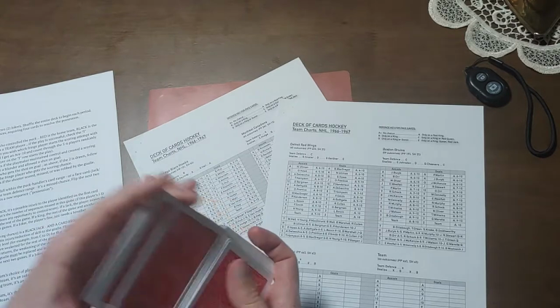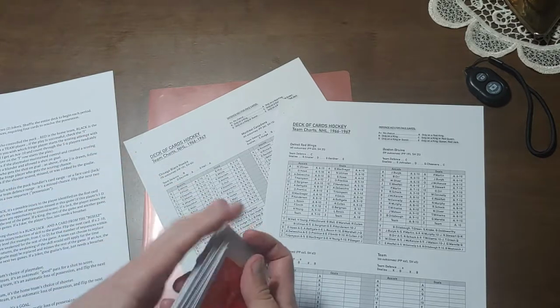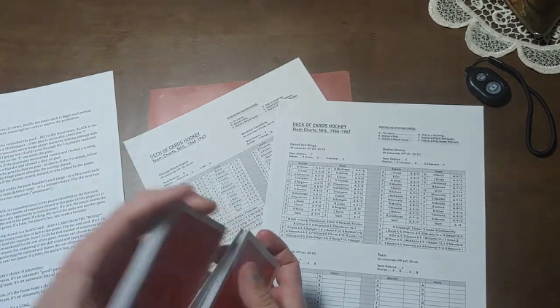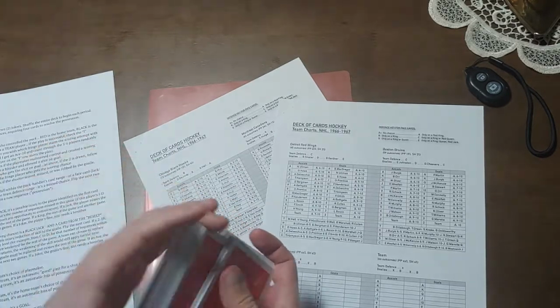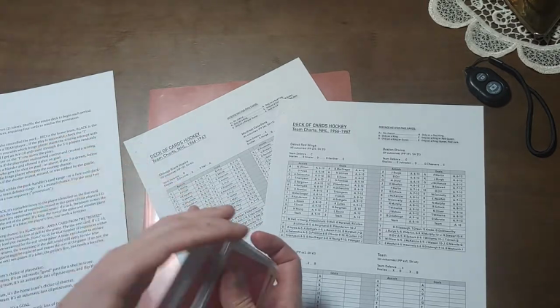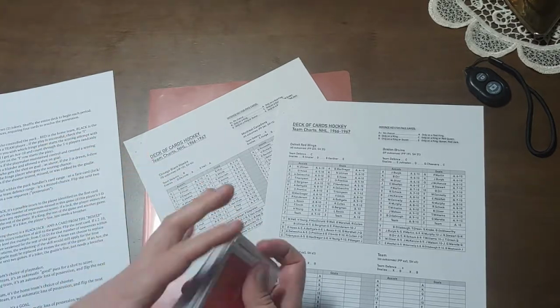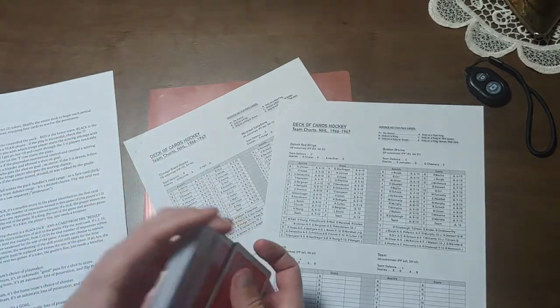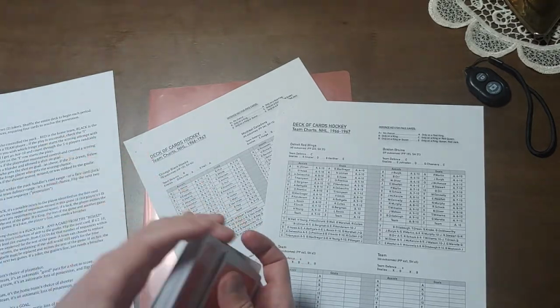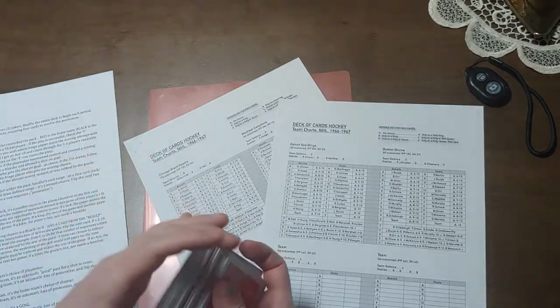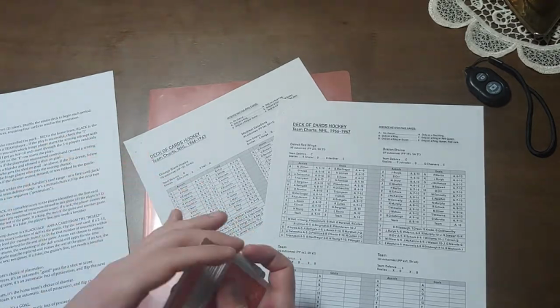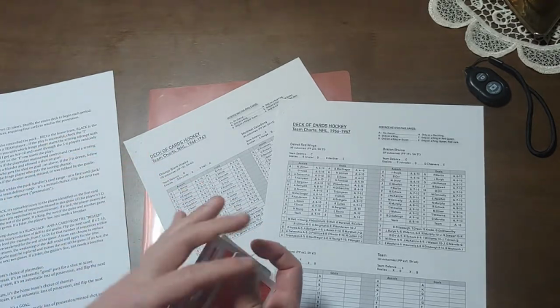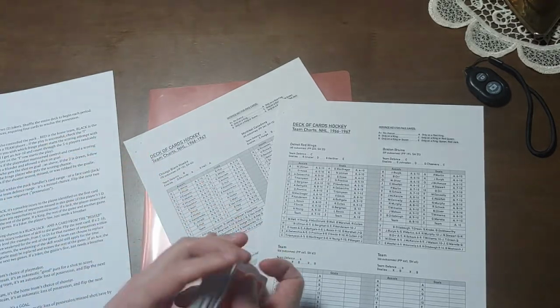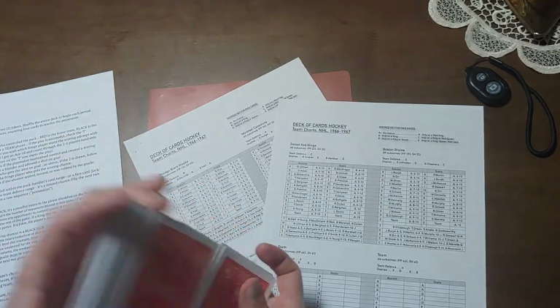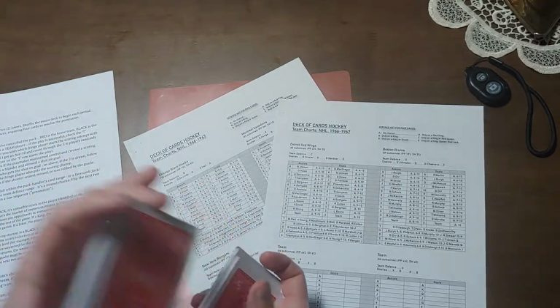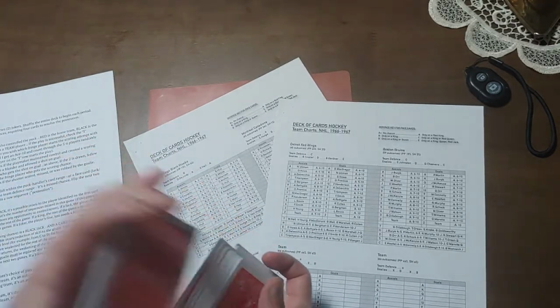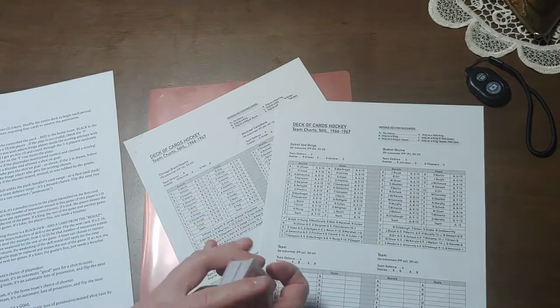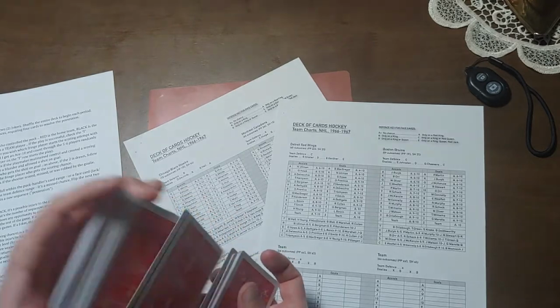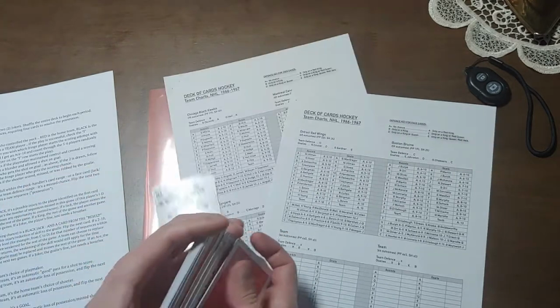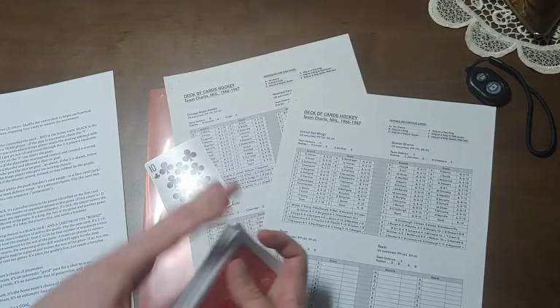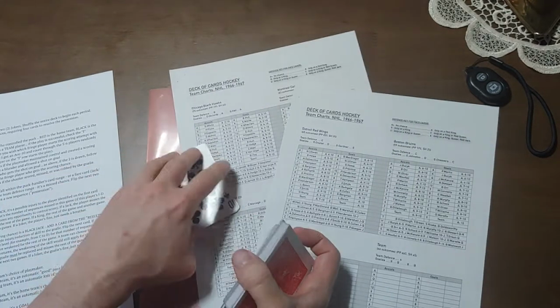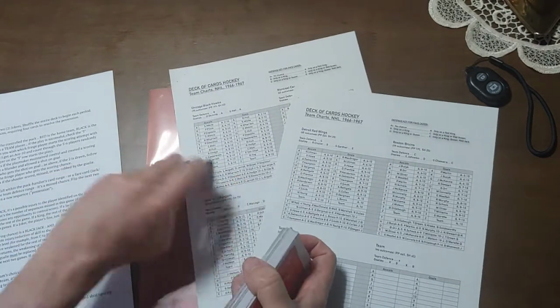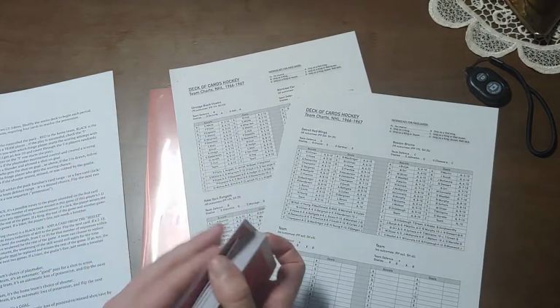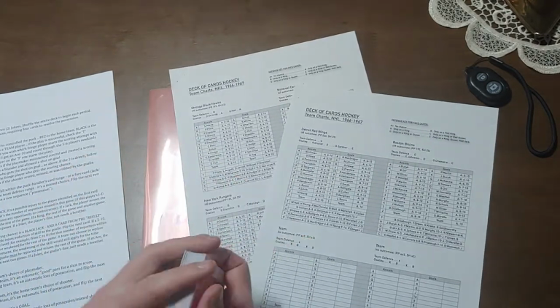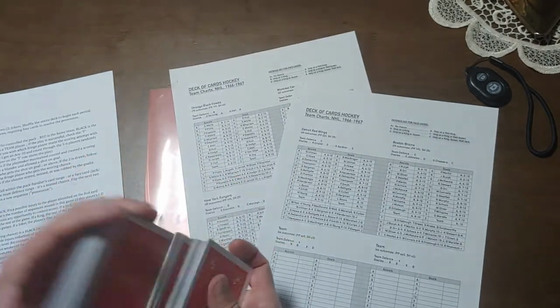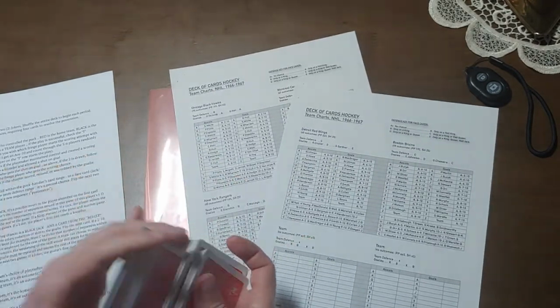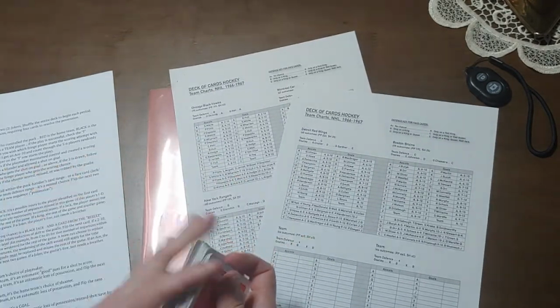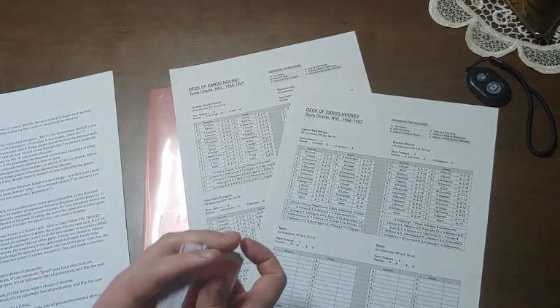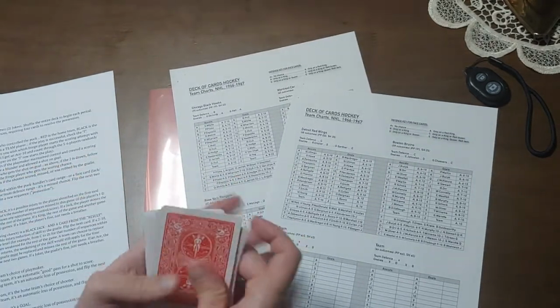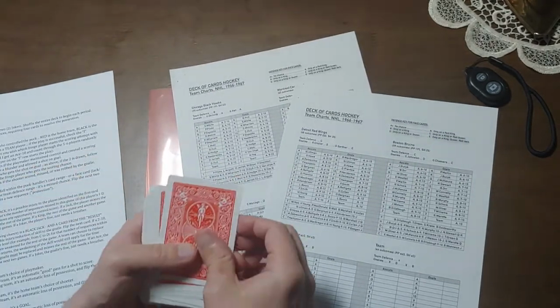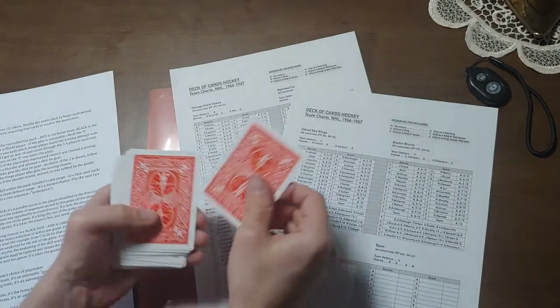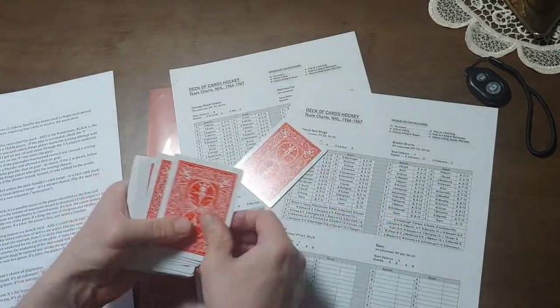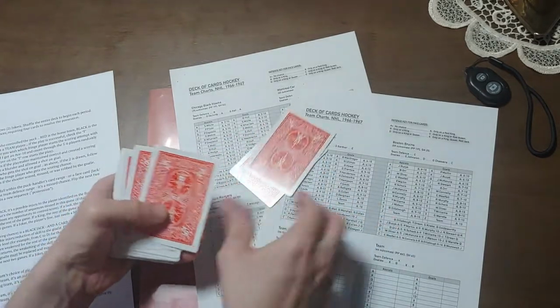So you get started by just shuffling the cards. Once they're shuffled, probably about as good as they're ever going to get, you take out 22 cards.